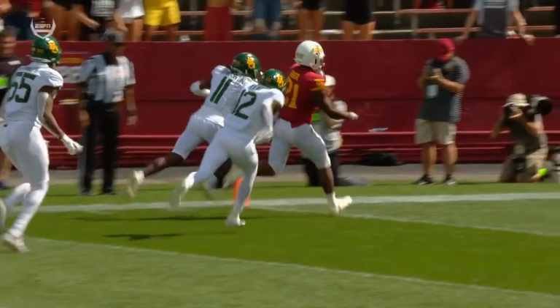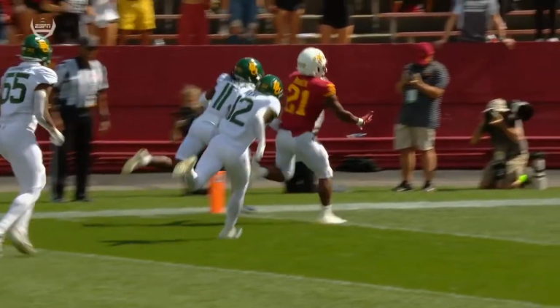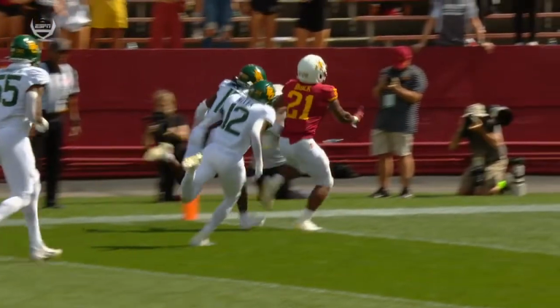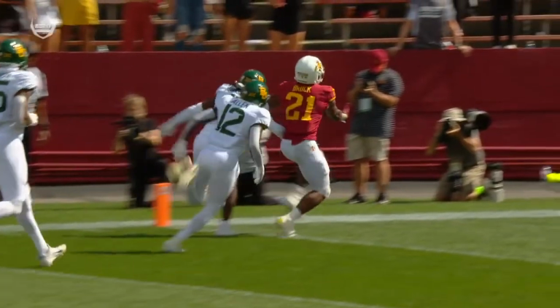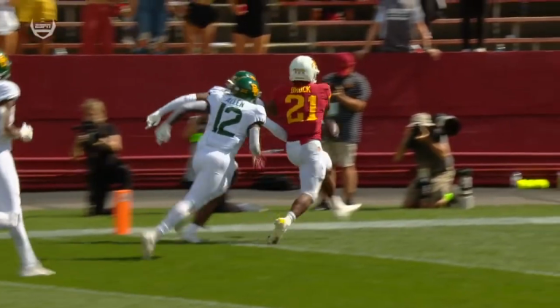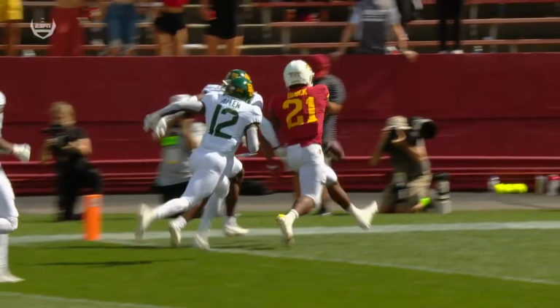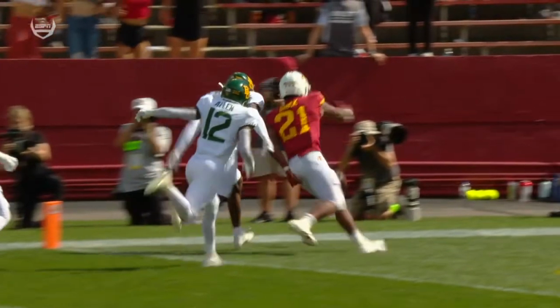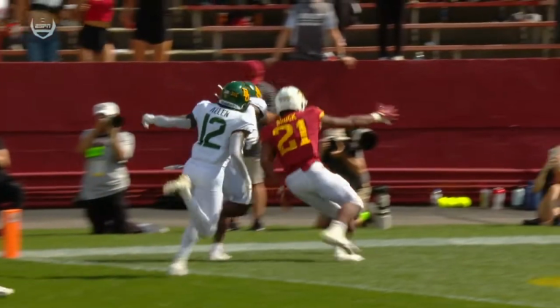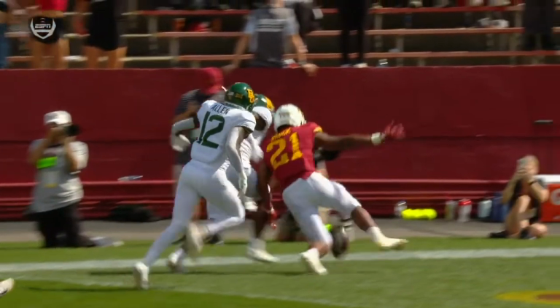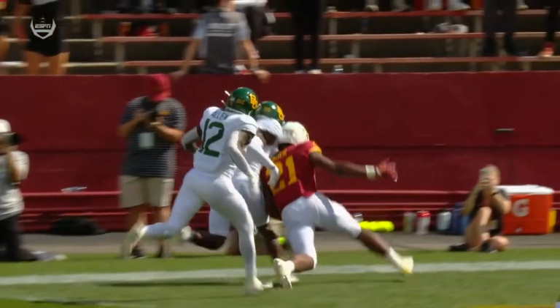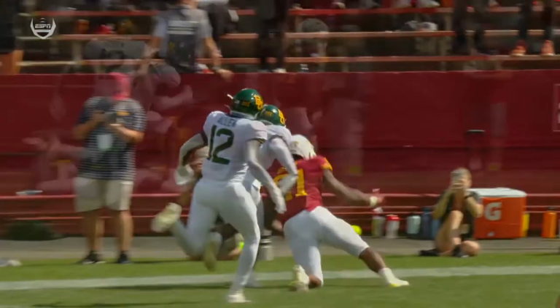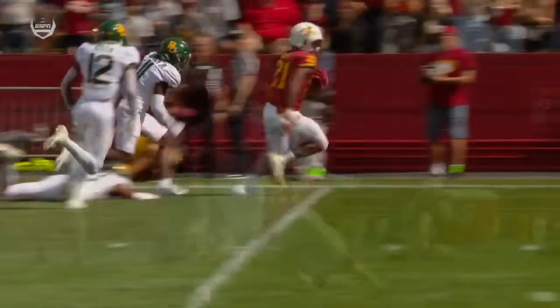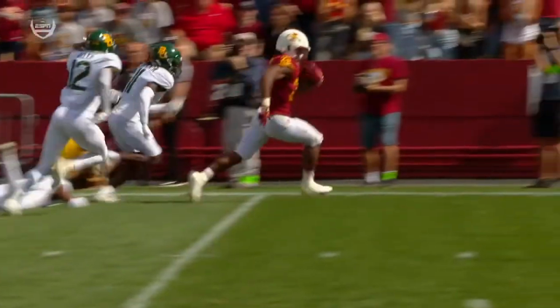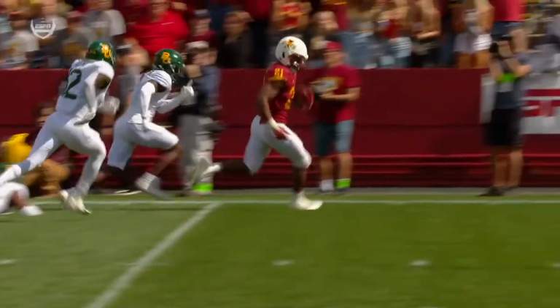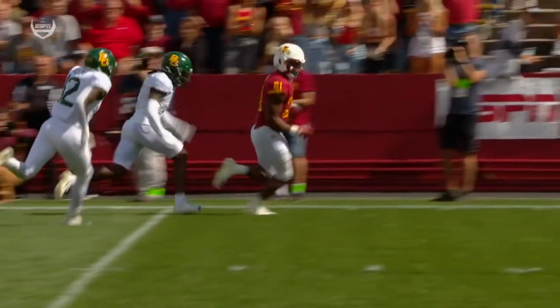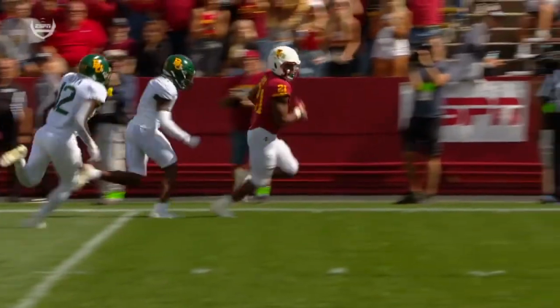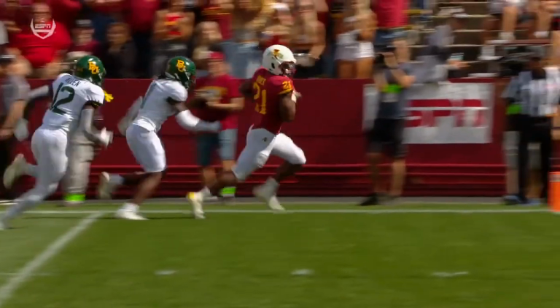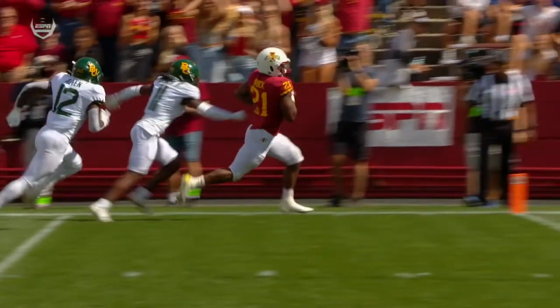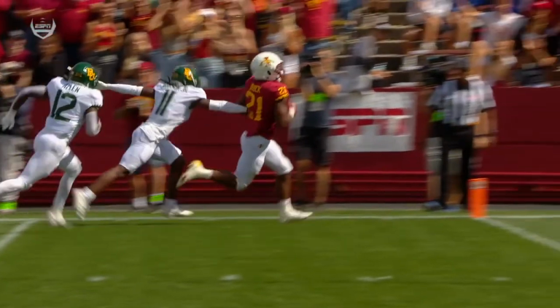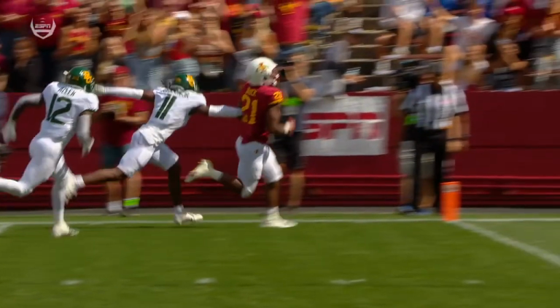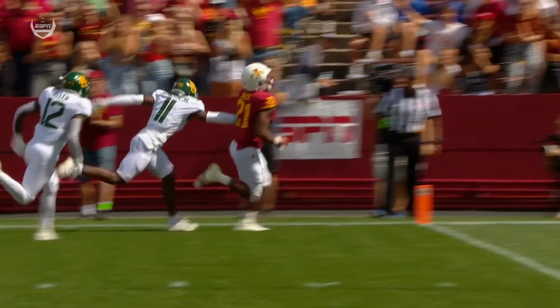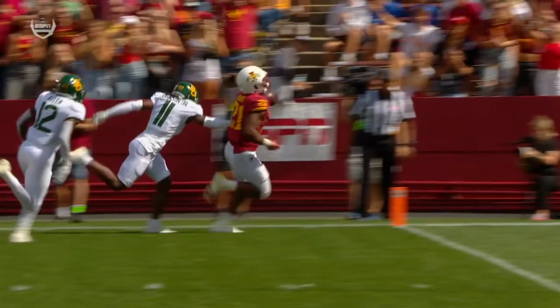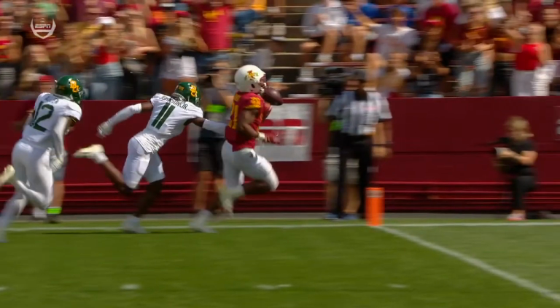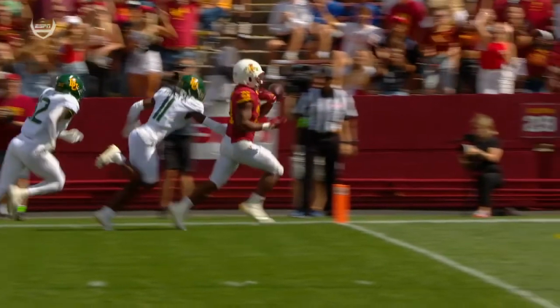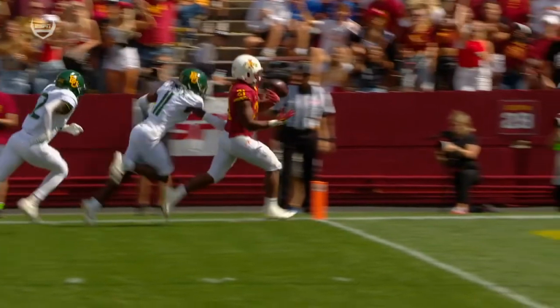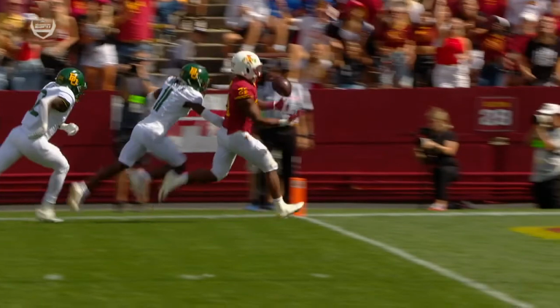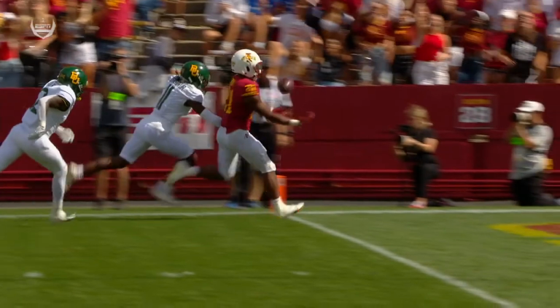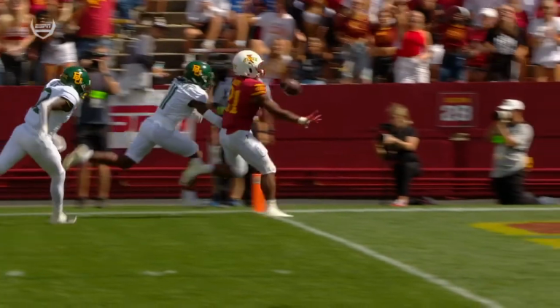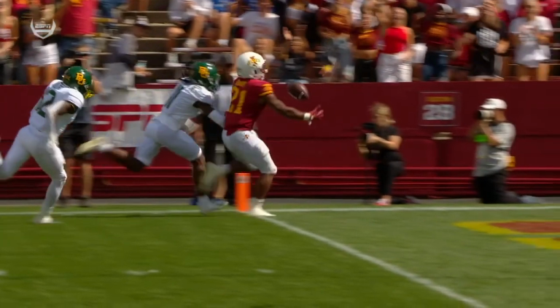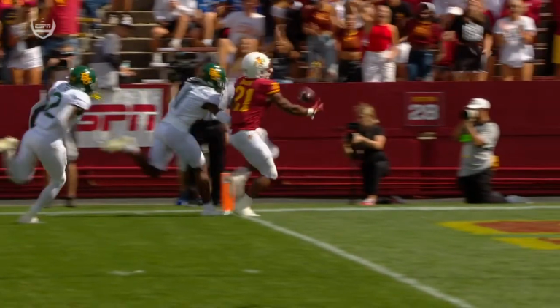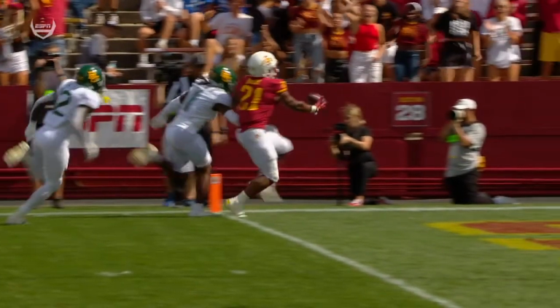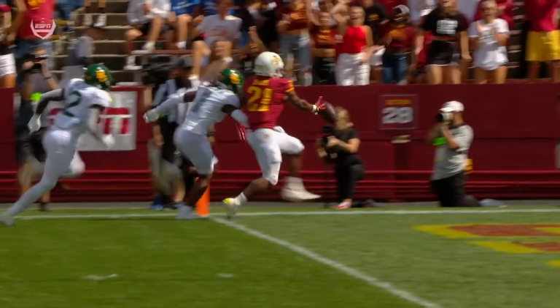Jarrell Brock thinks he has a touchdown — he says, hey, we're back in this game. And this is the kind of thing — I guarantee you Dave Aranda is going to replay this play about 47 times tomorrow.